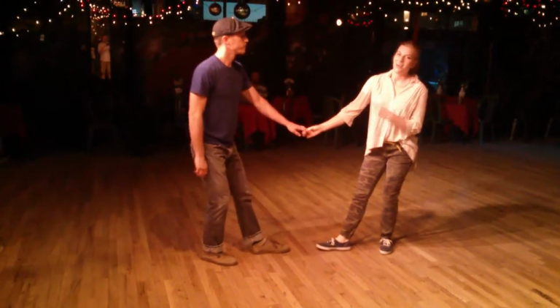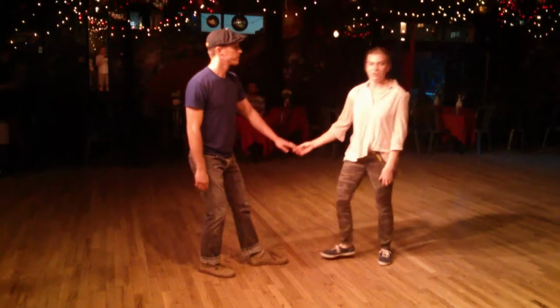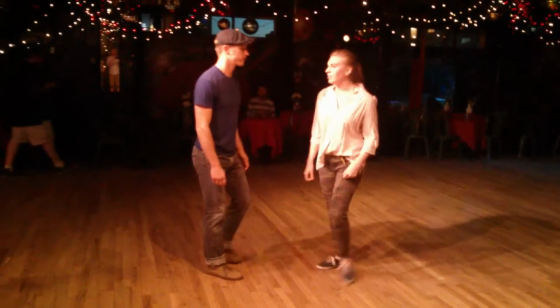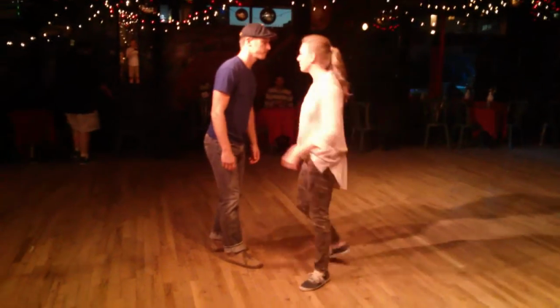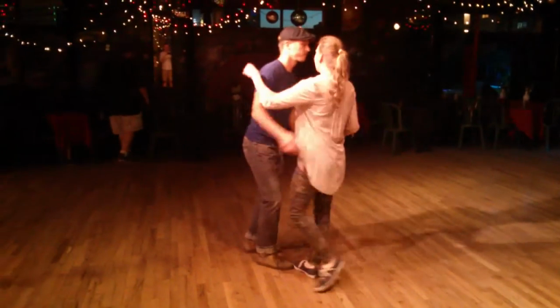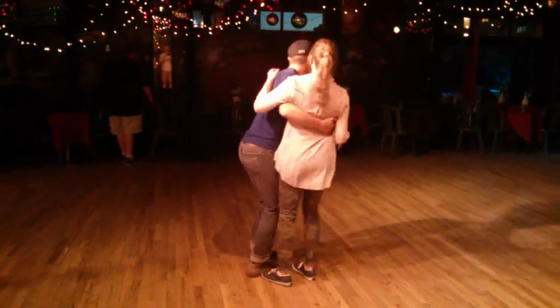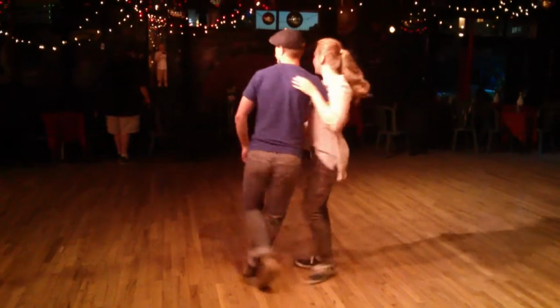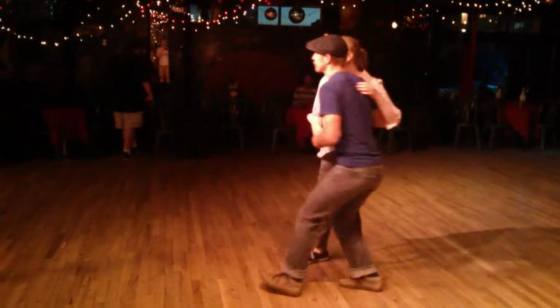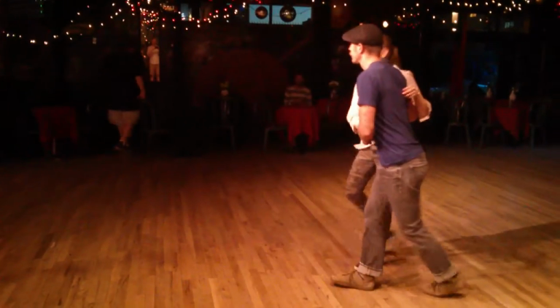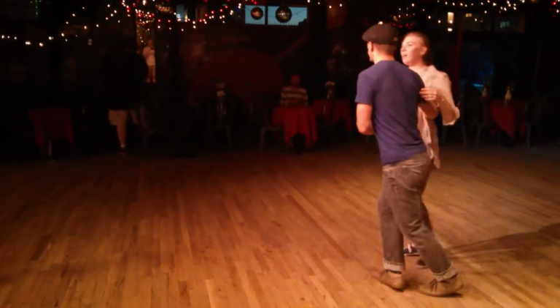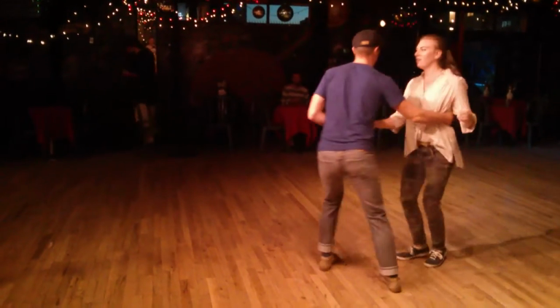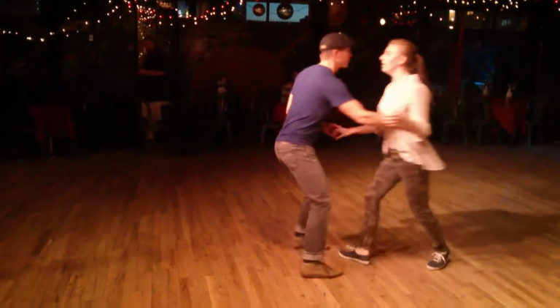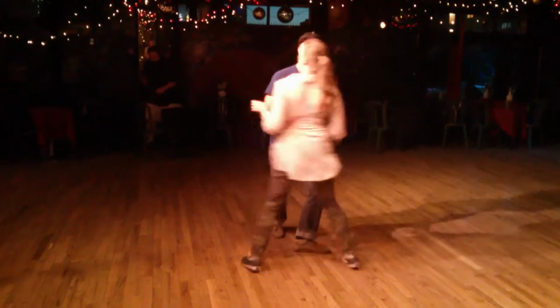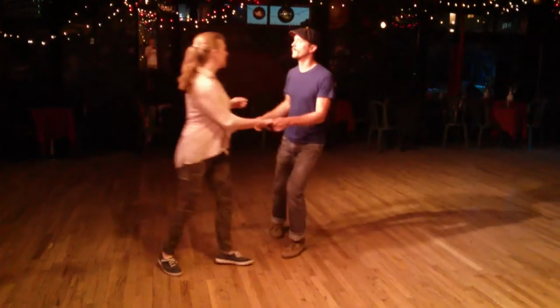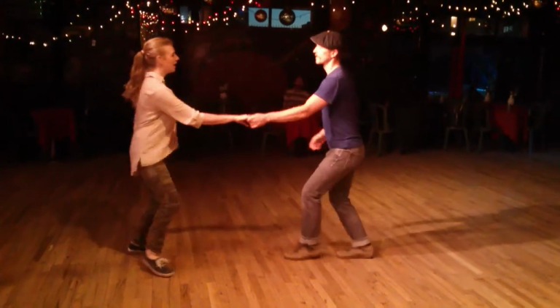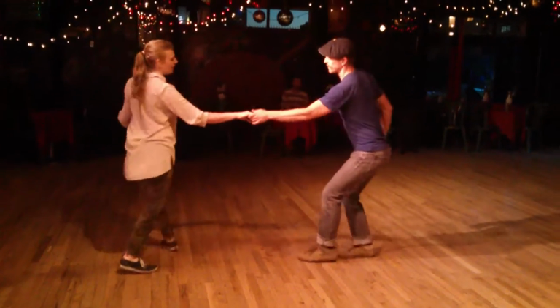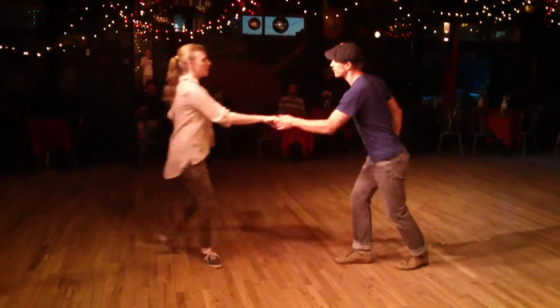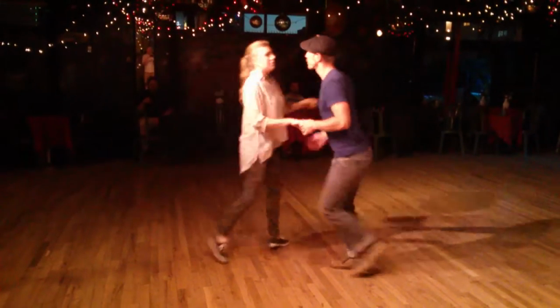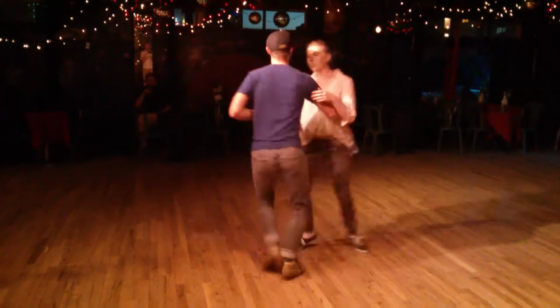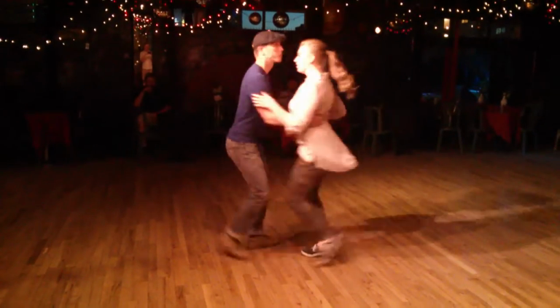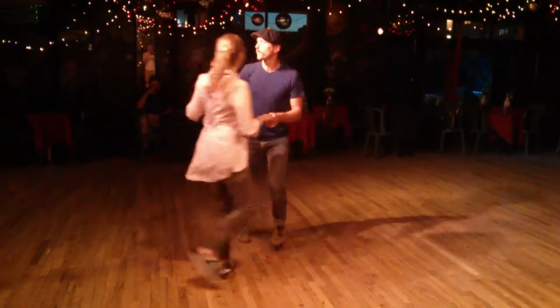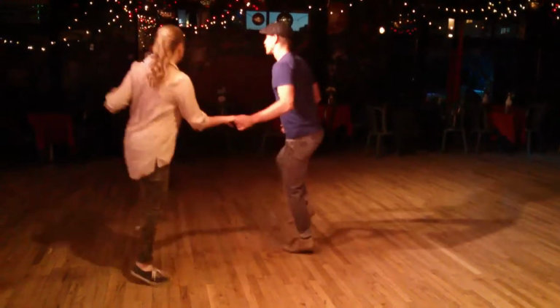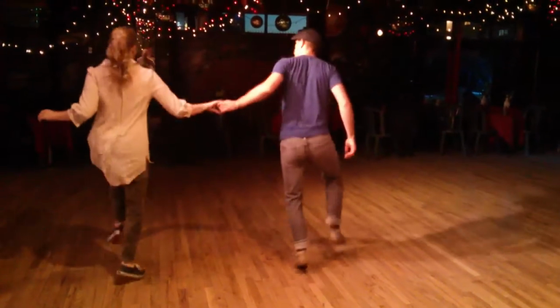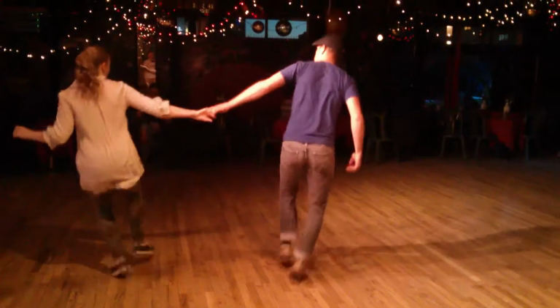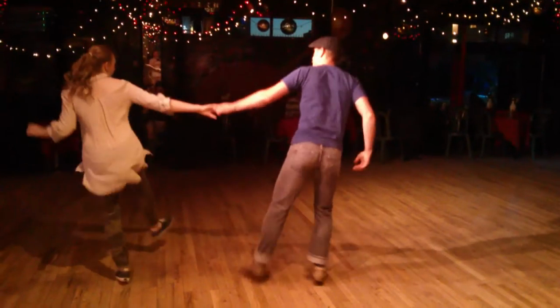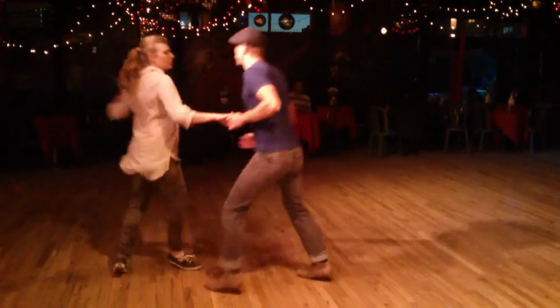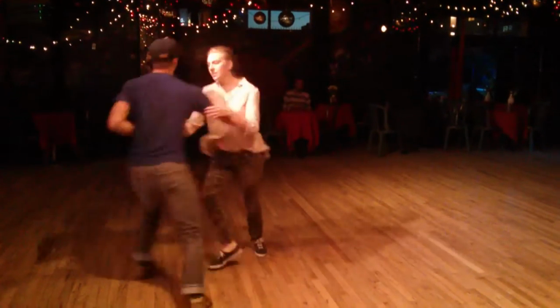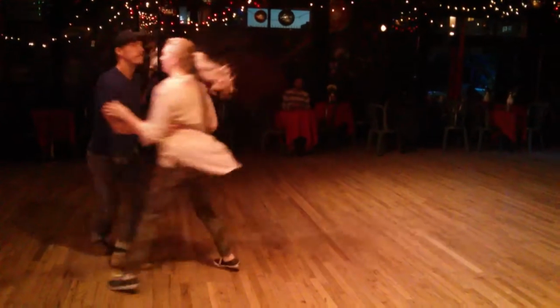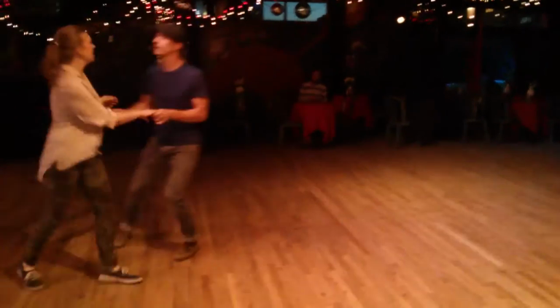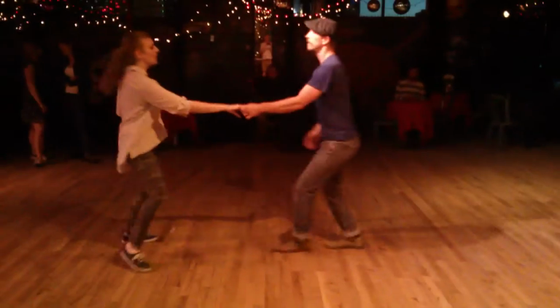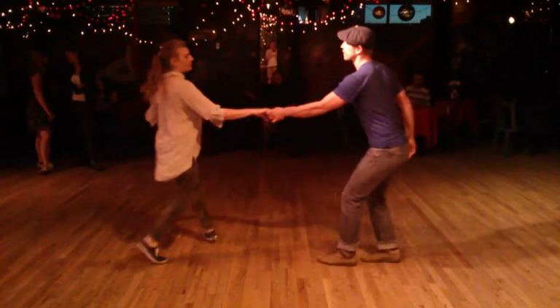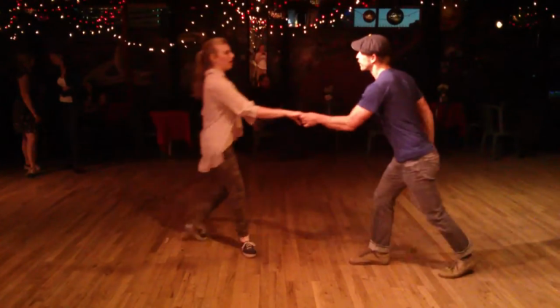We'll try it from a different angle. And swing out — five, six, seven, eight. Variation: five, six, double kick, triple step. Five, six, Texas Tommy.